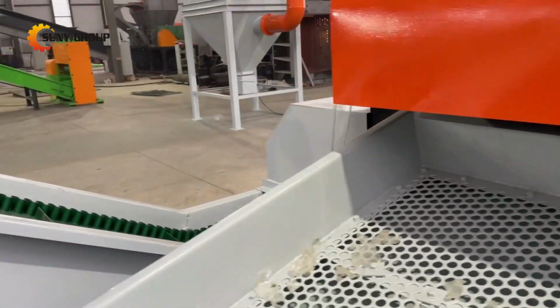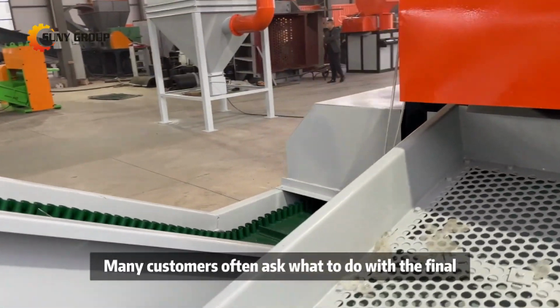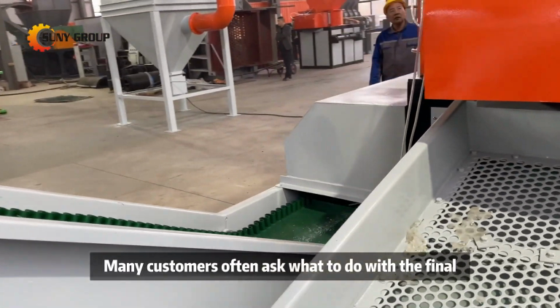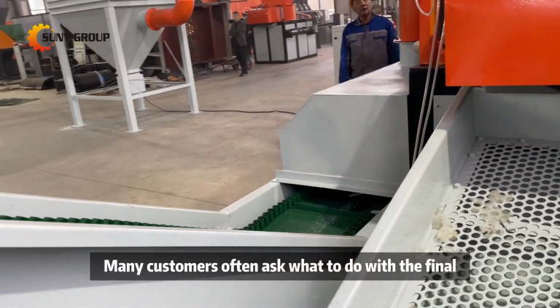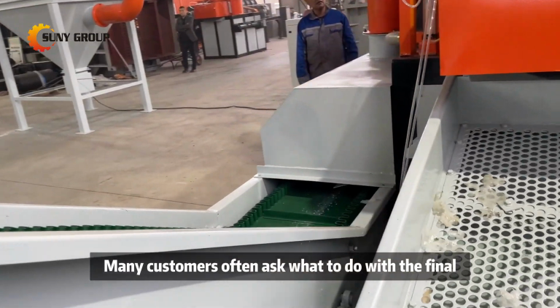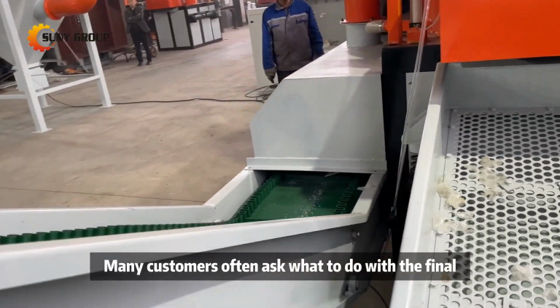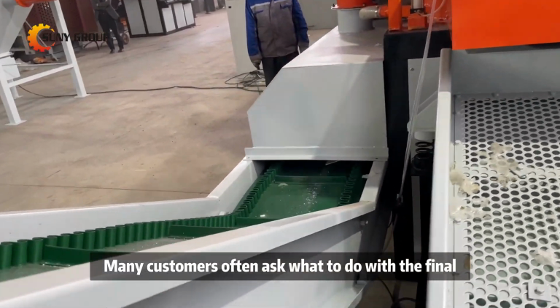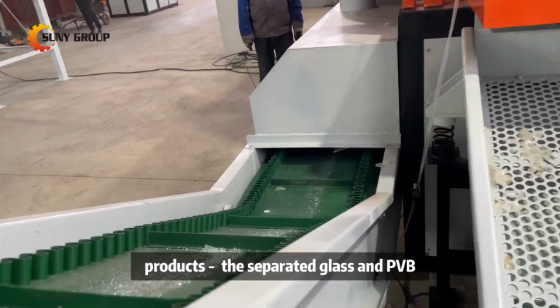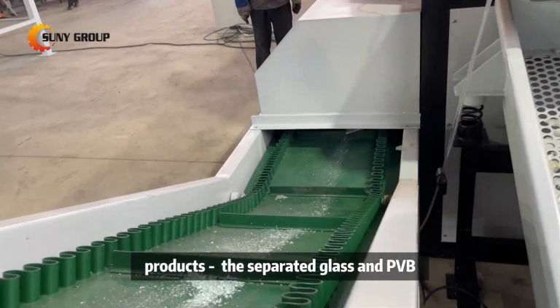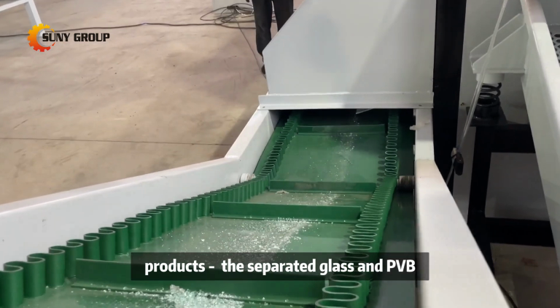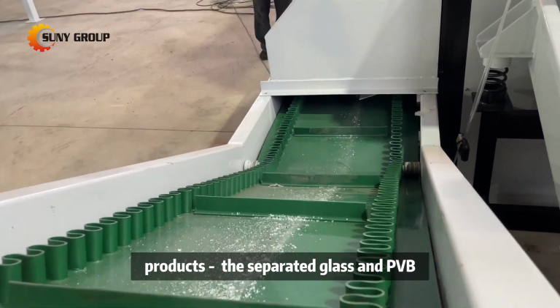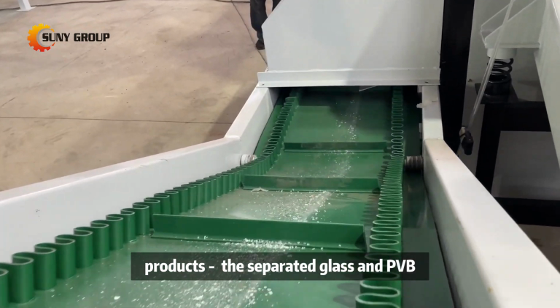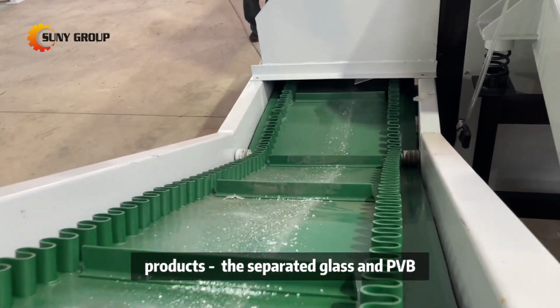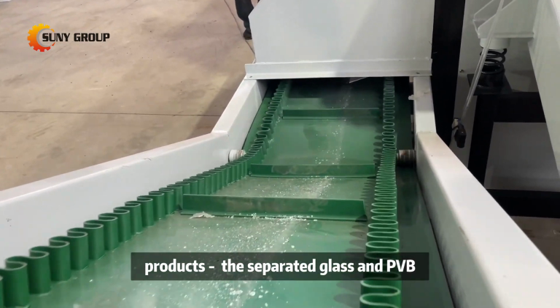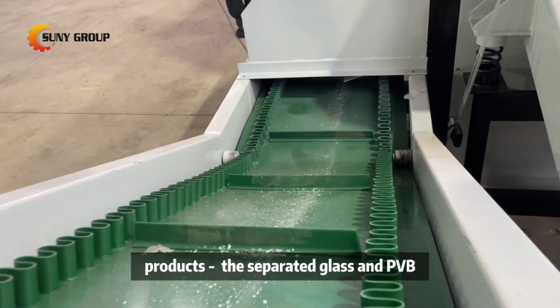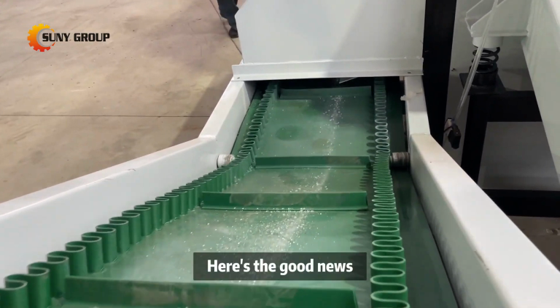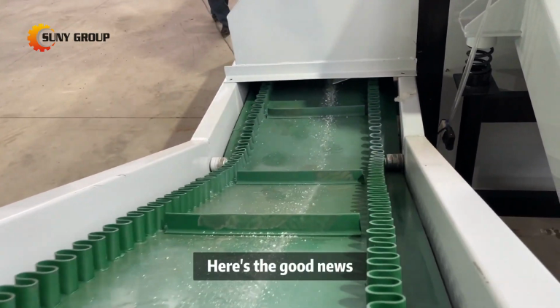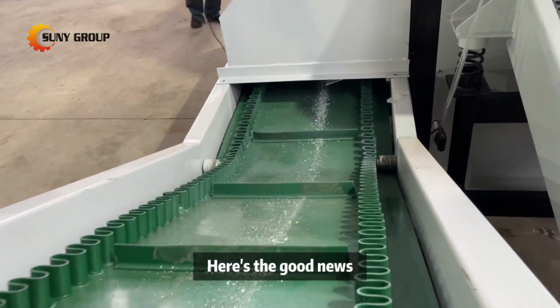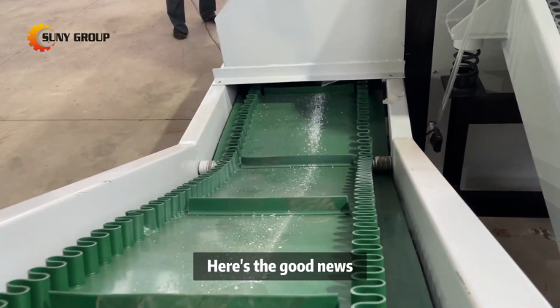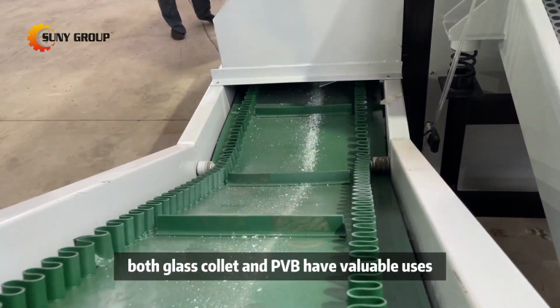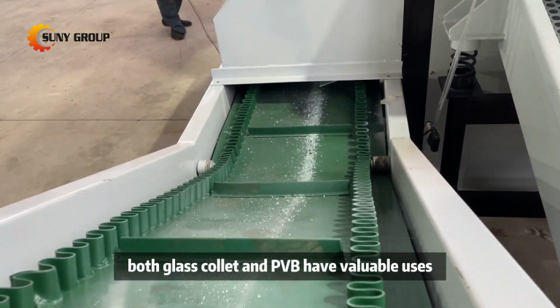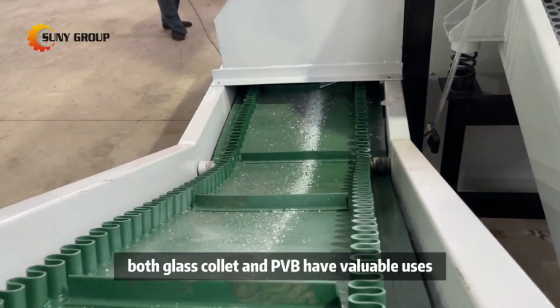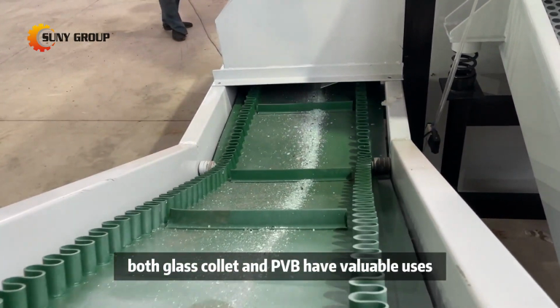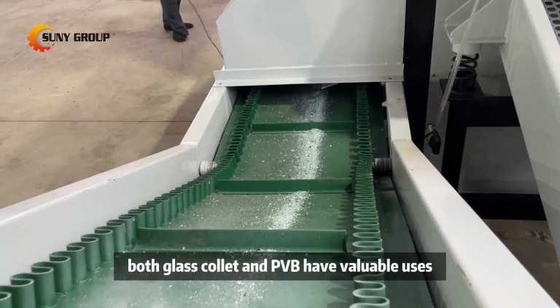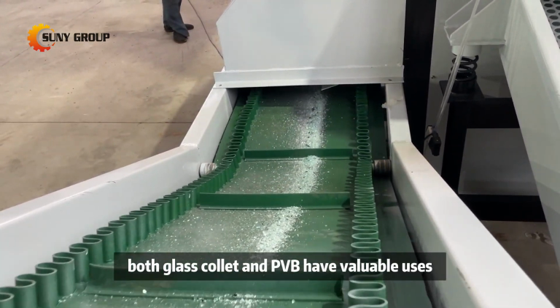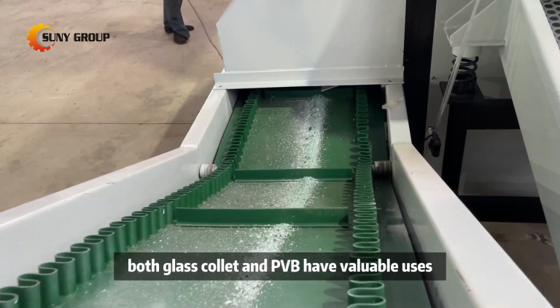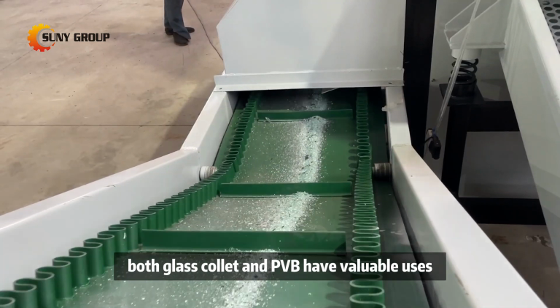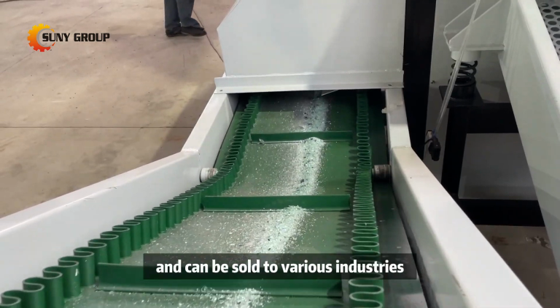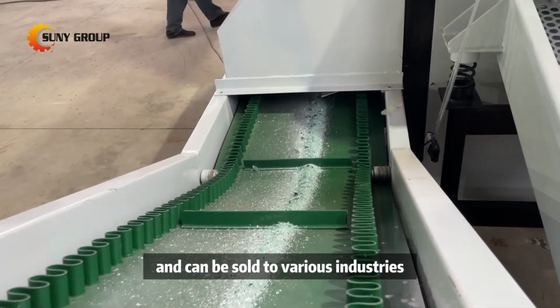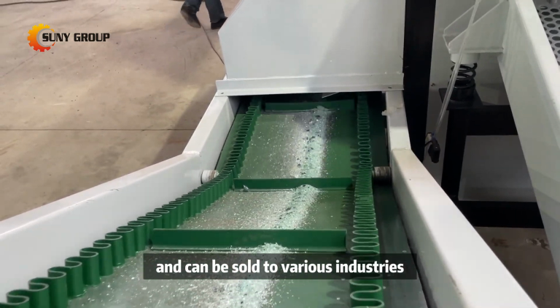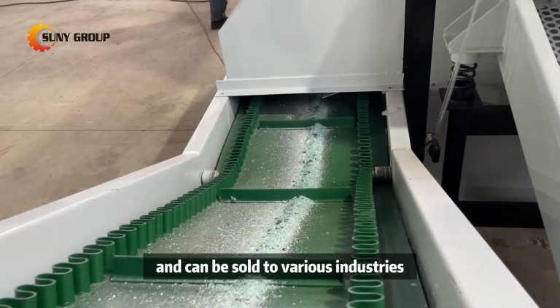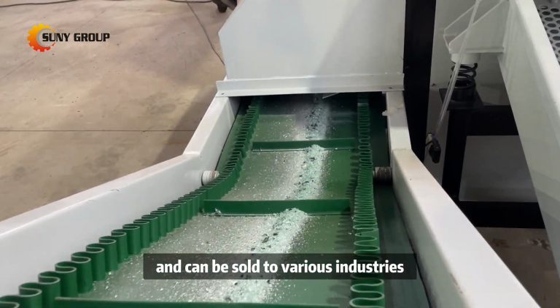Many customers often ask what to do with the final products — the separated glass and PVB. Here's the good news: both glass cullet and PVB have valuable uses and can be sold to various industries.